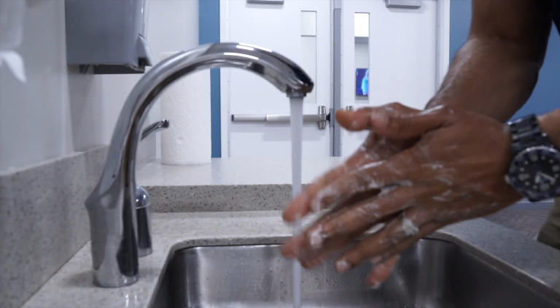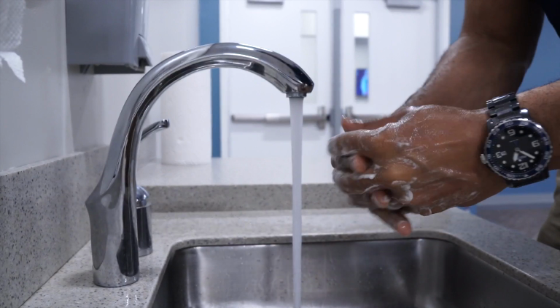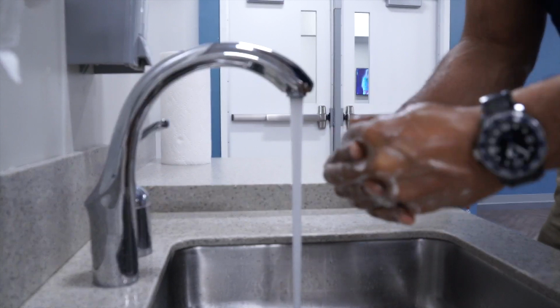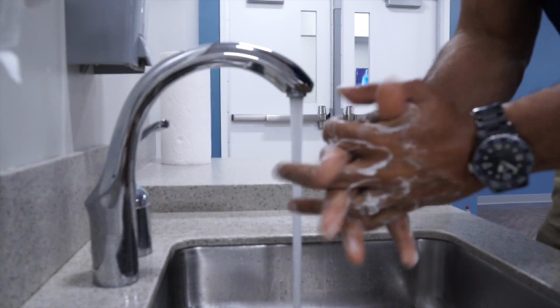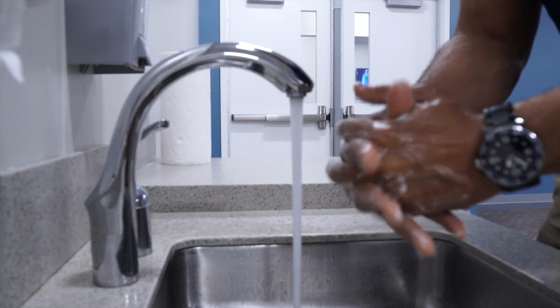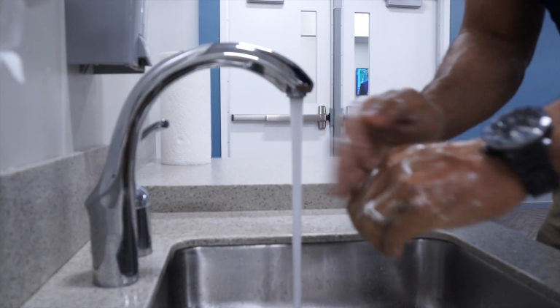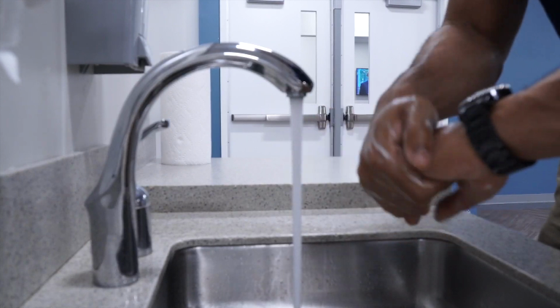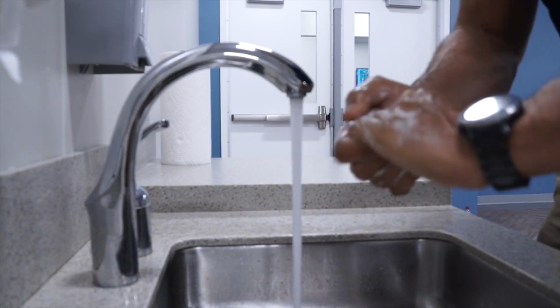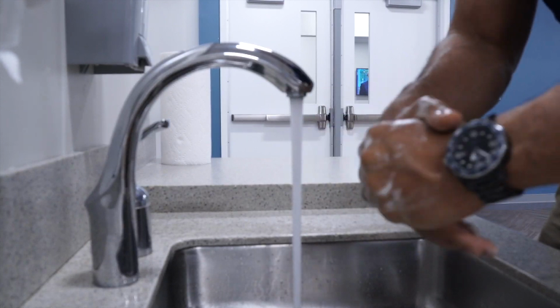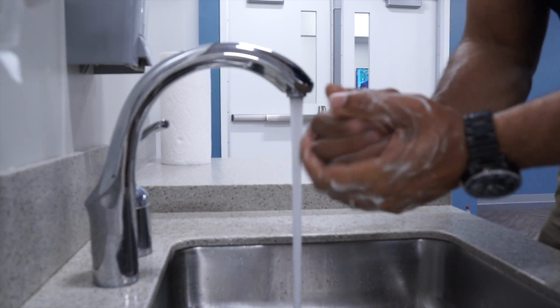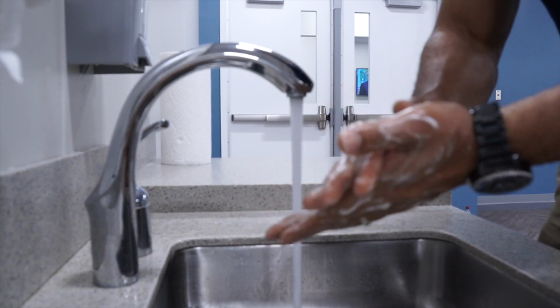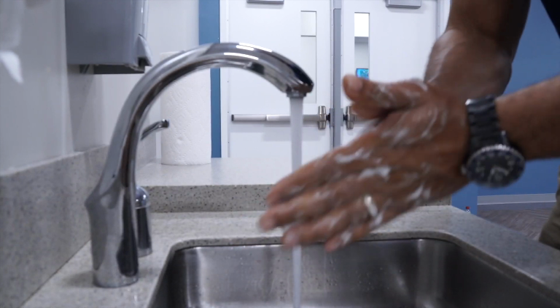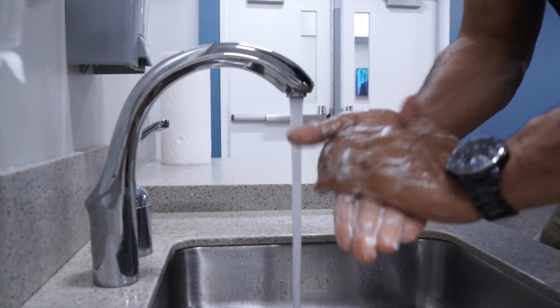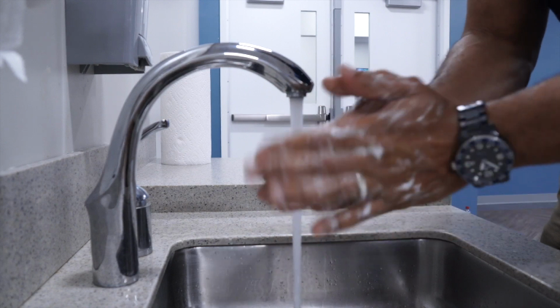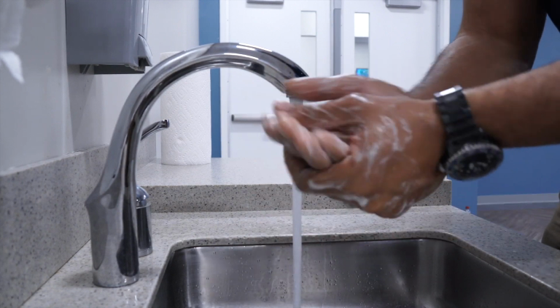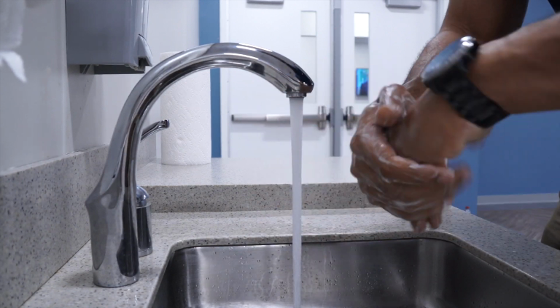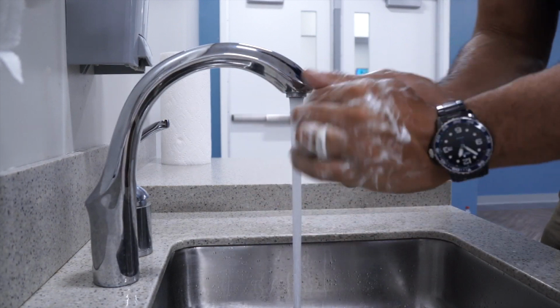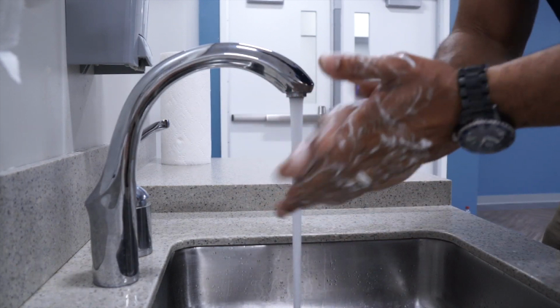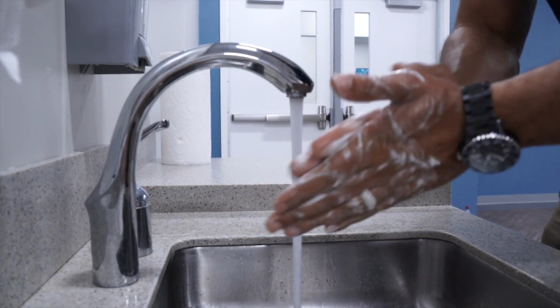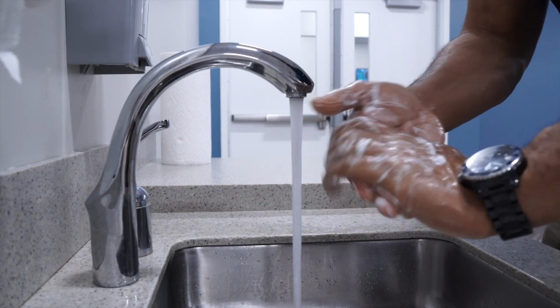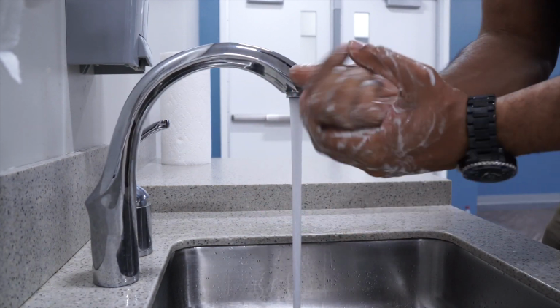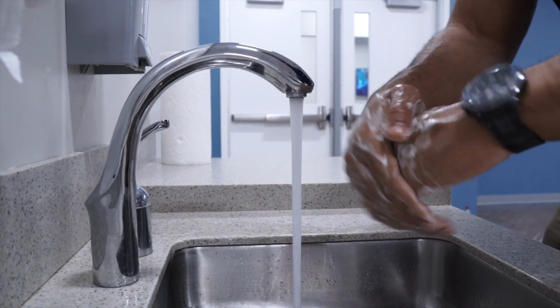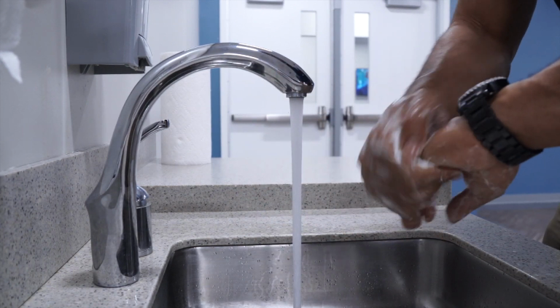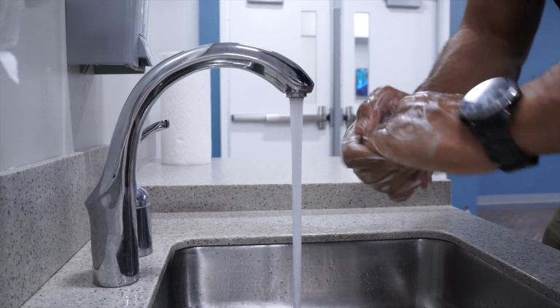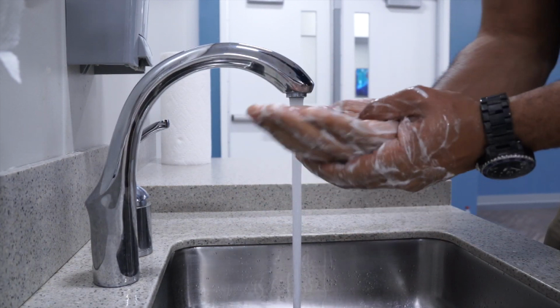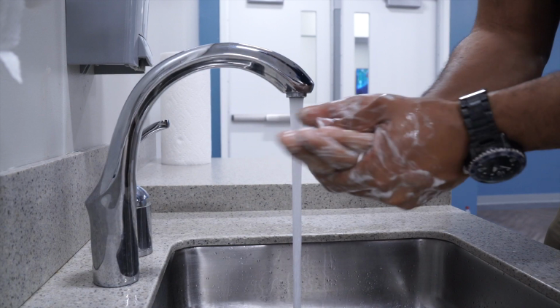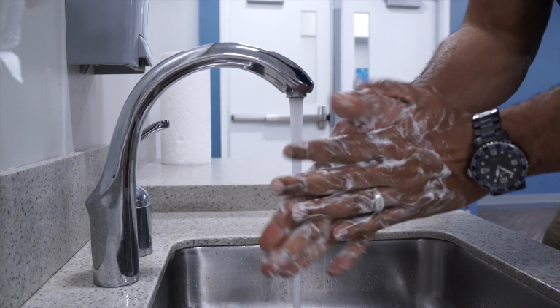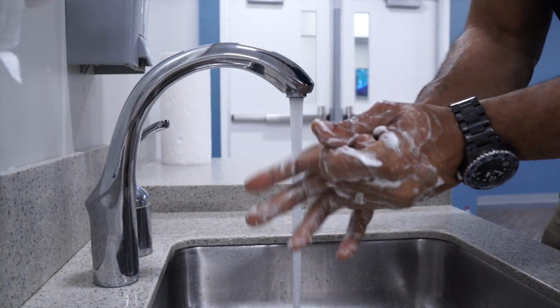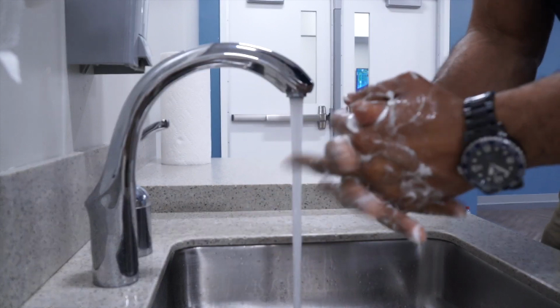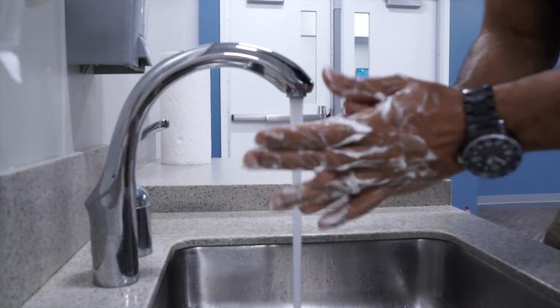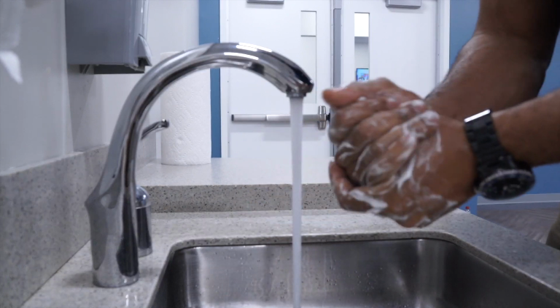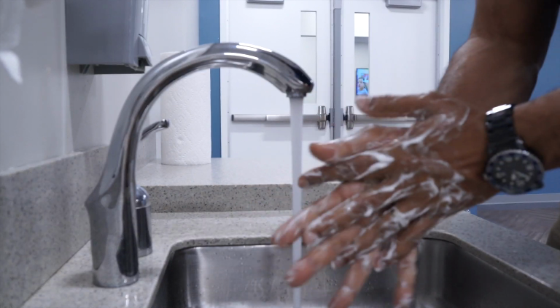You want to make sure that you scrub your hands for at least 20 seconds. If you need a timer, try humming the Happy Birthday song from beginning to end twice, or try singing Twinkle Twinkle Little Star once through.